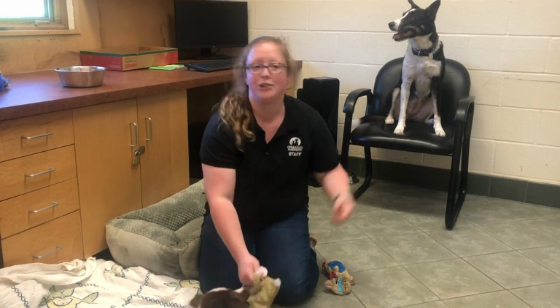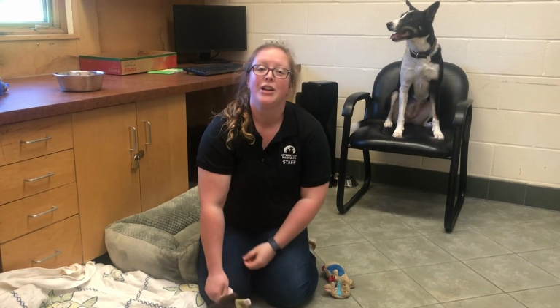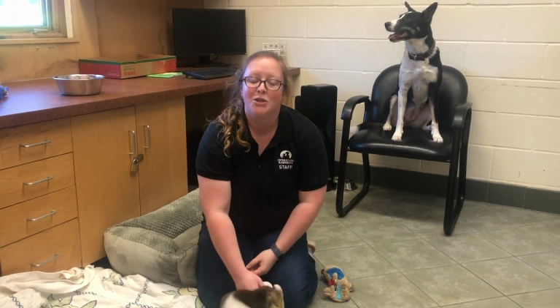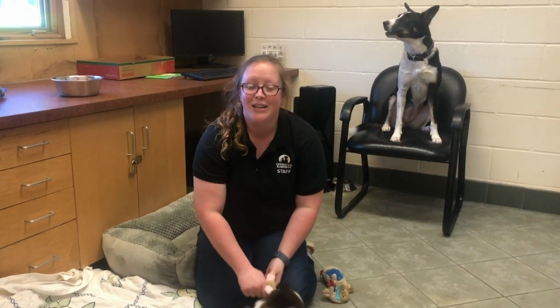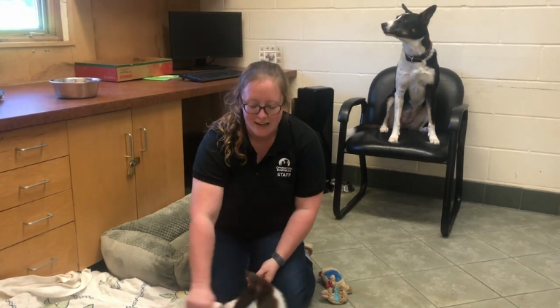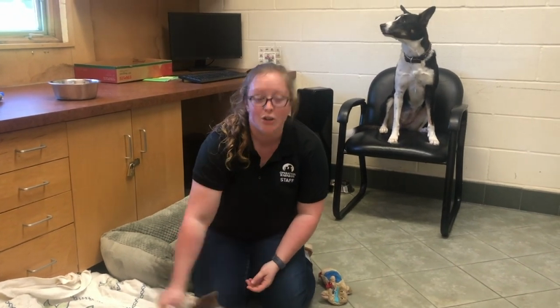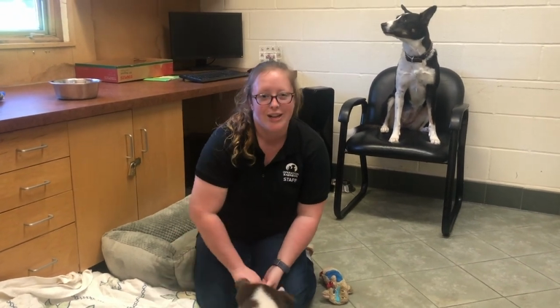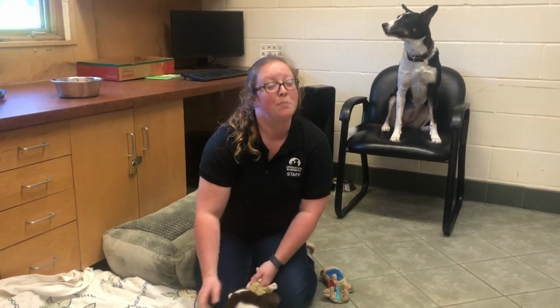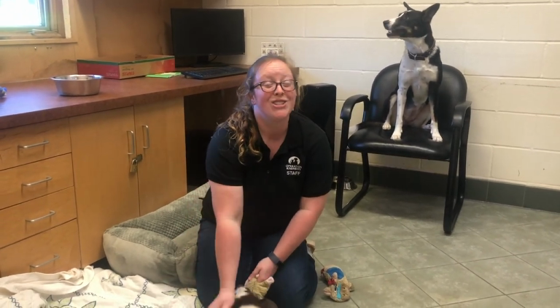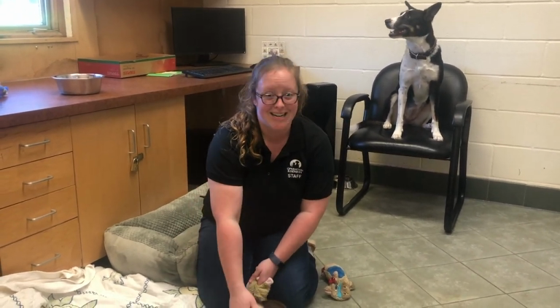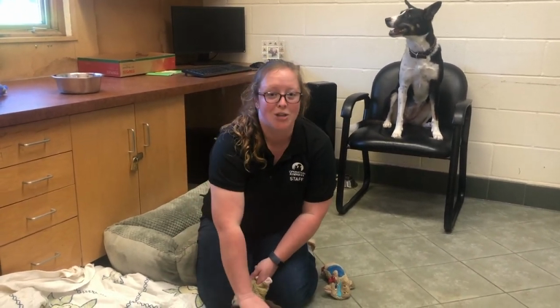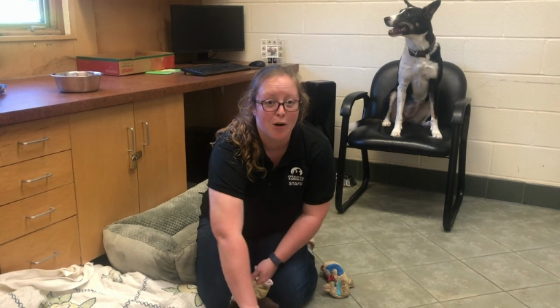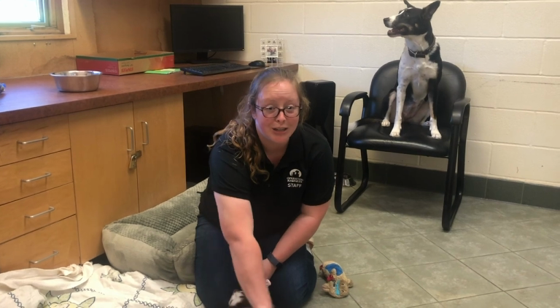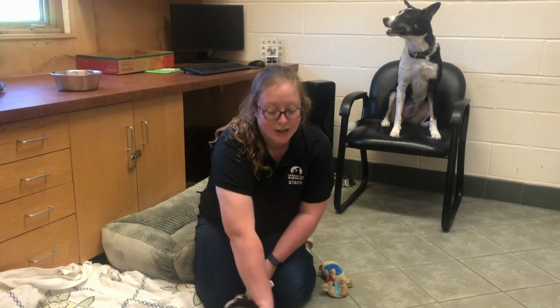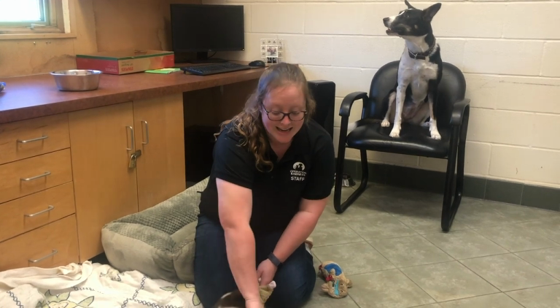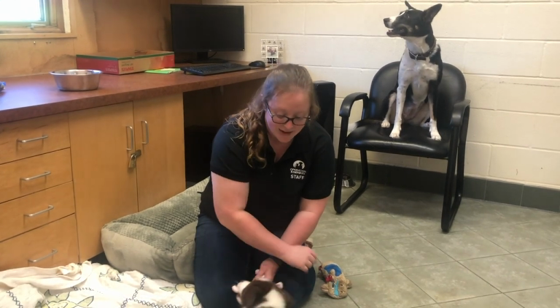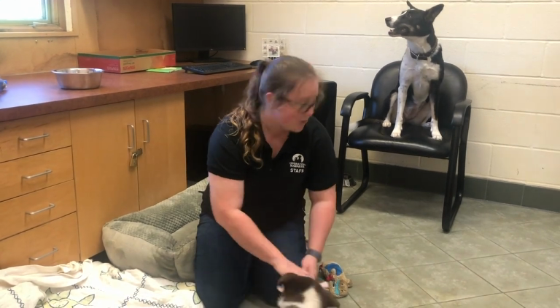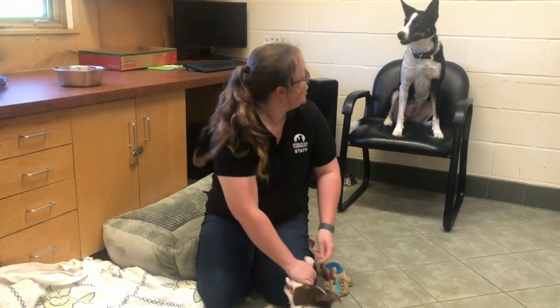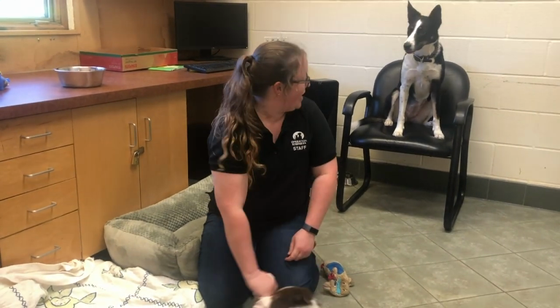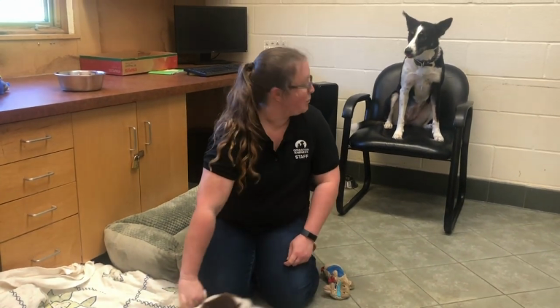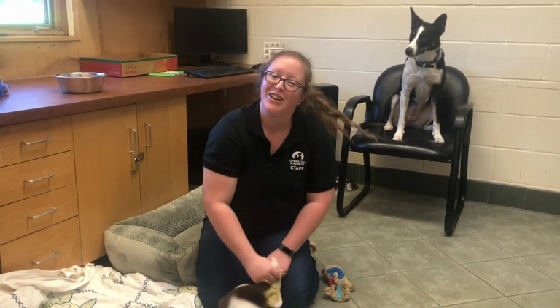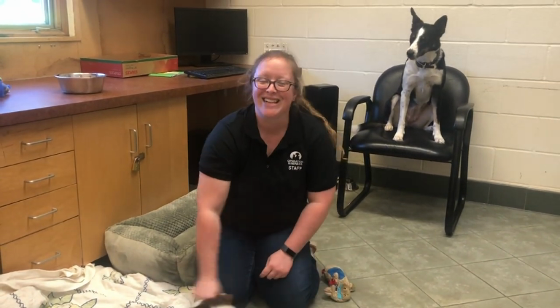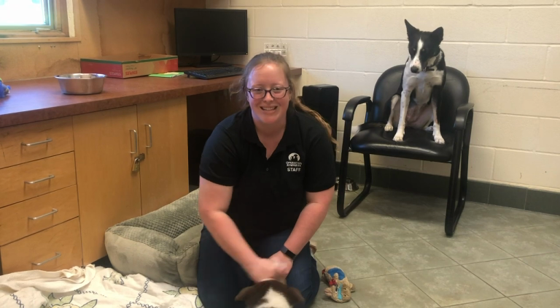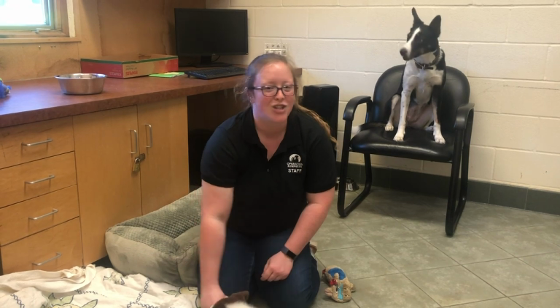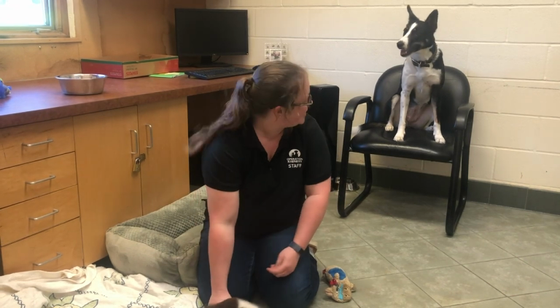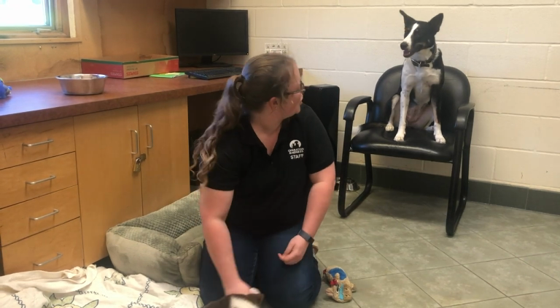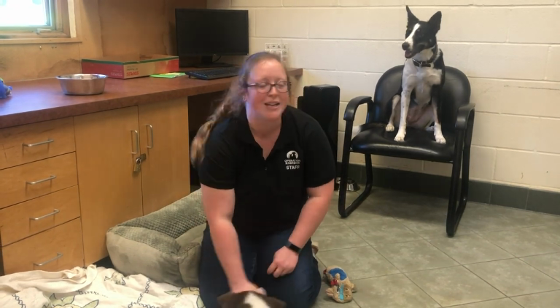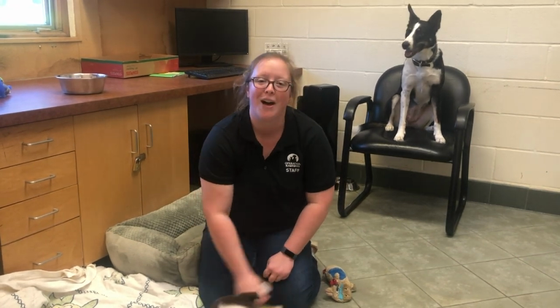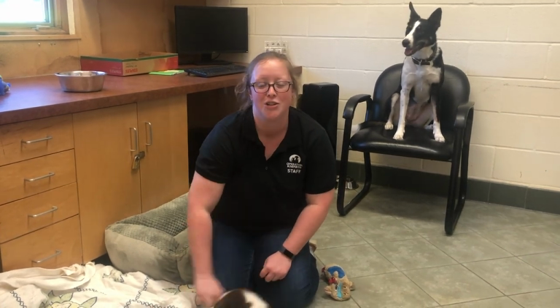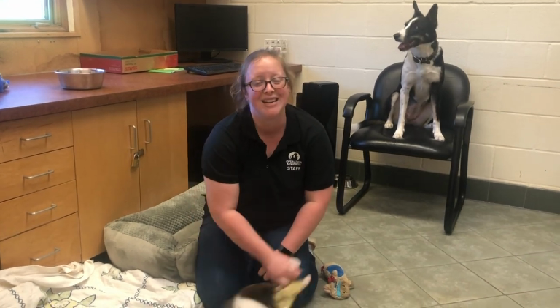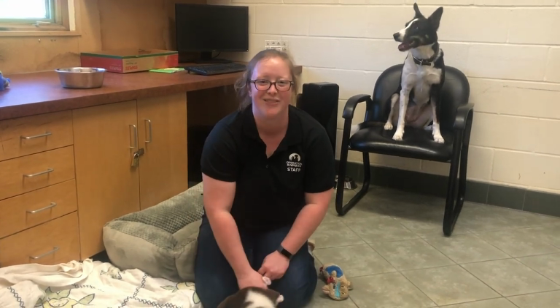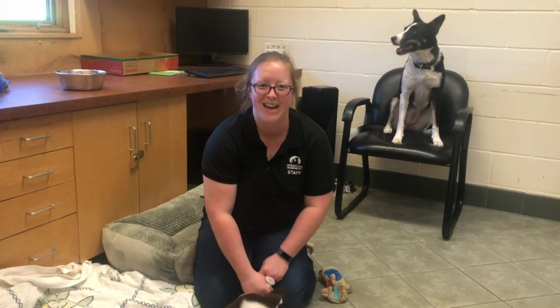You will also notice in the background a demonstration of an advanced version of the place training that we talked about earlier in his videos. She completely understands how to stay in that chair, and it's just a great example of how you can use place training in everyday life.